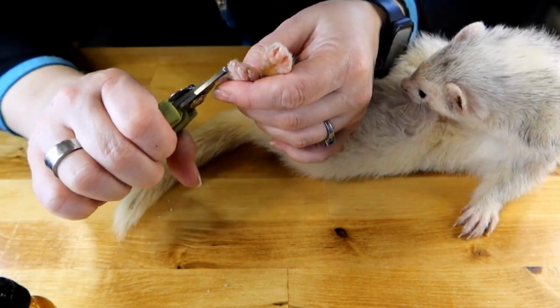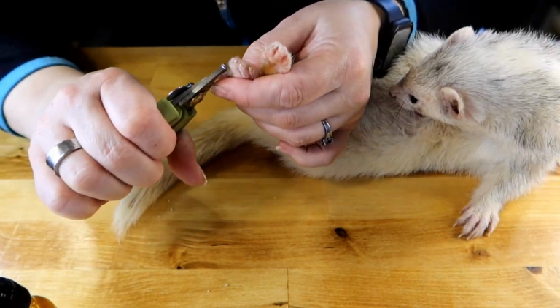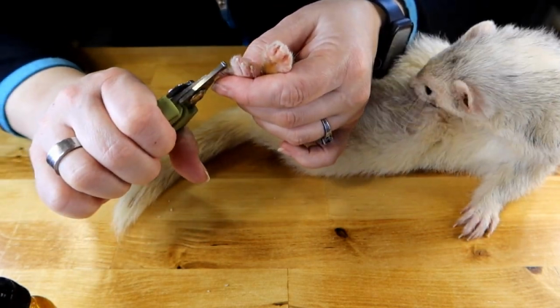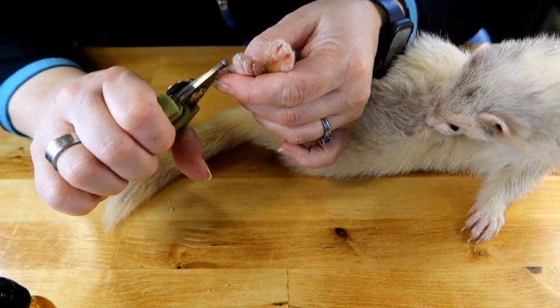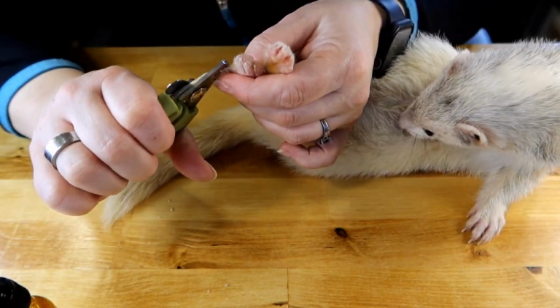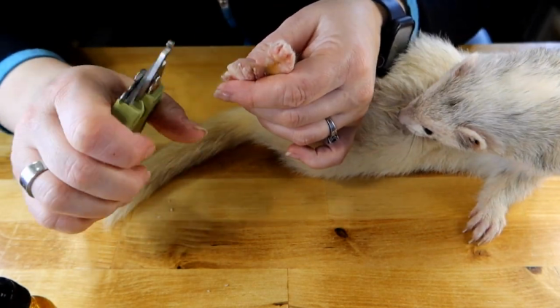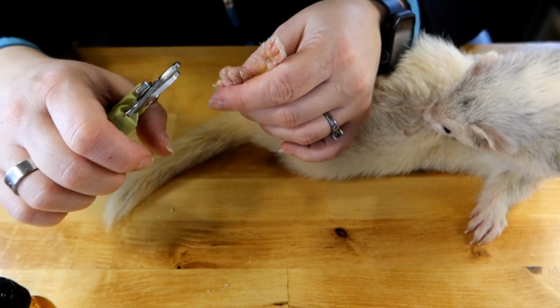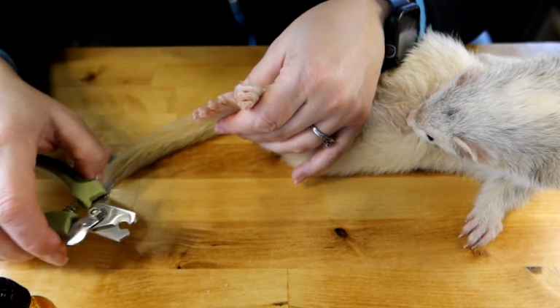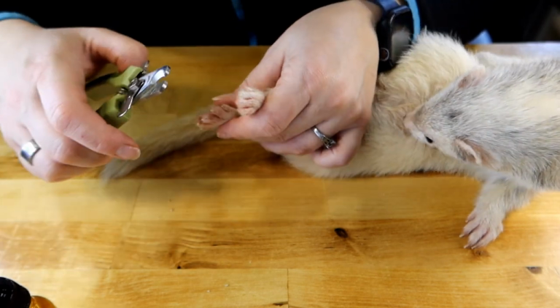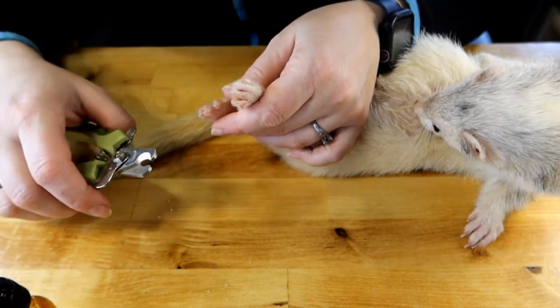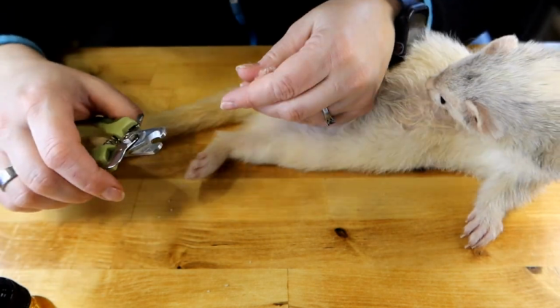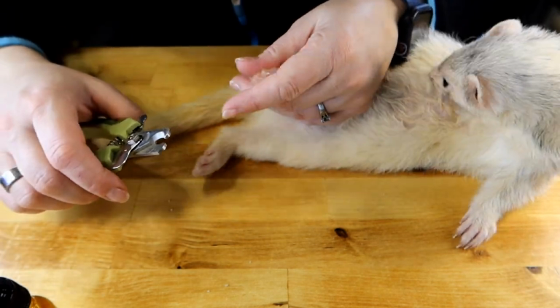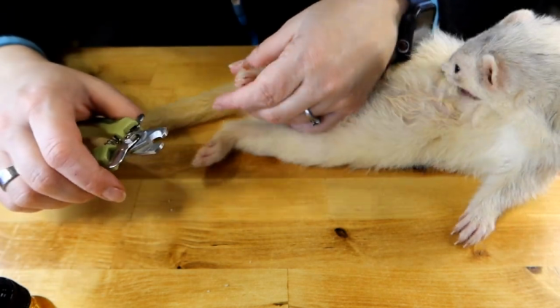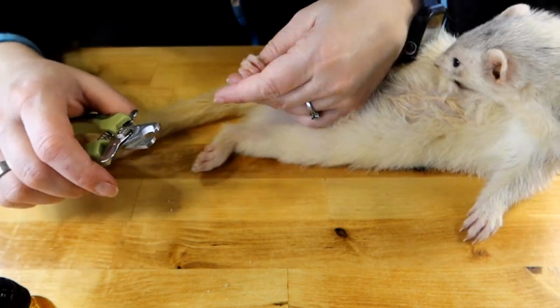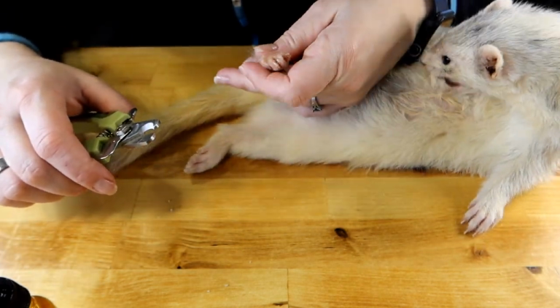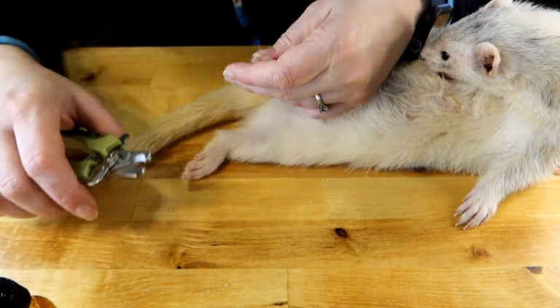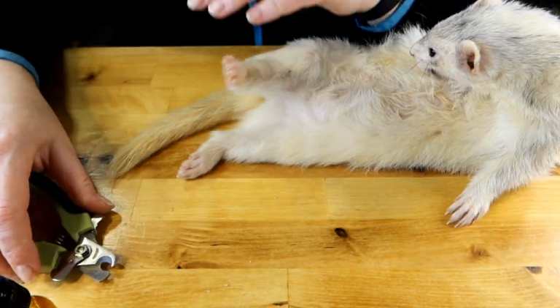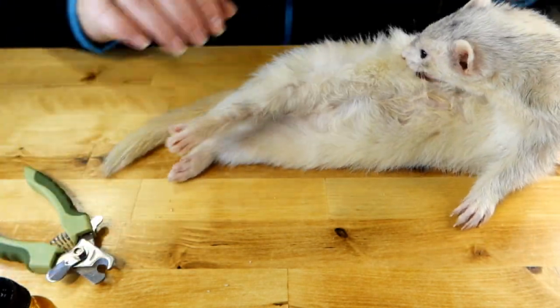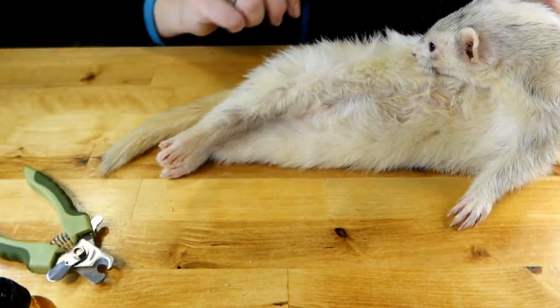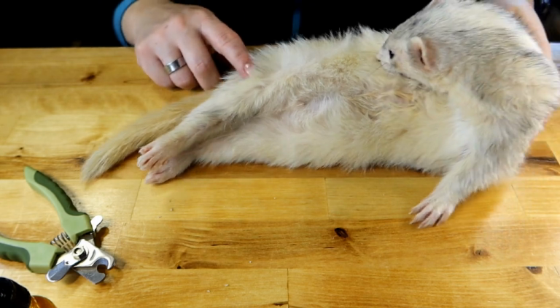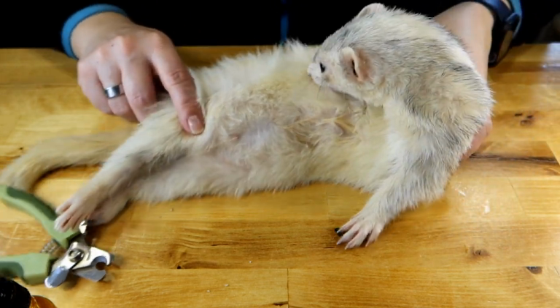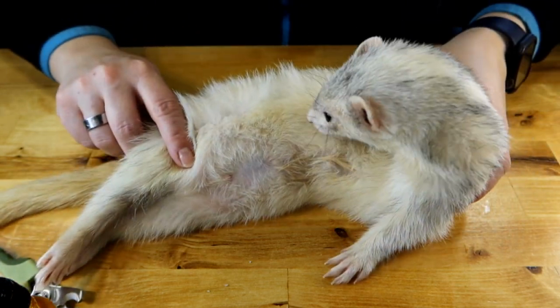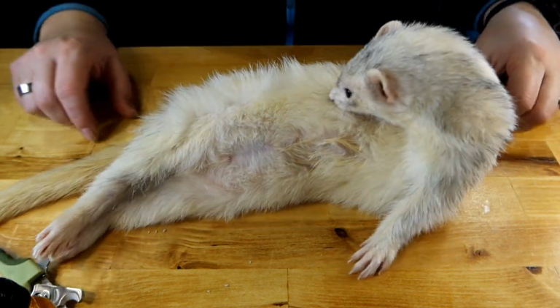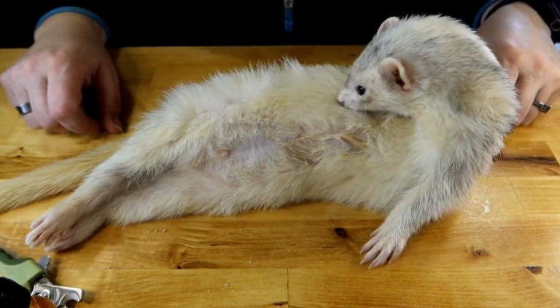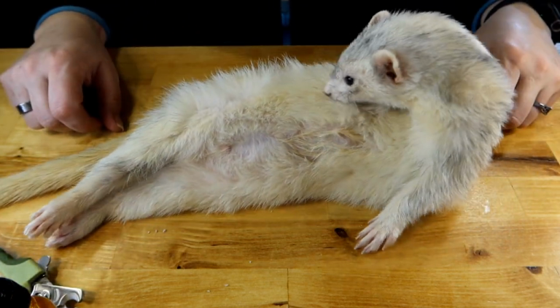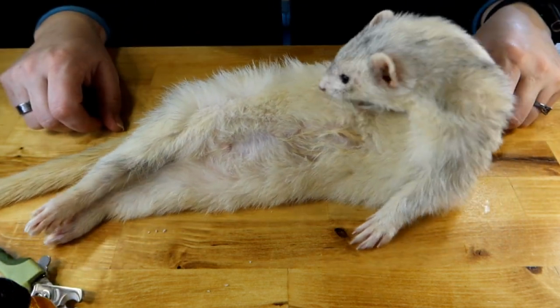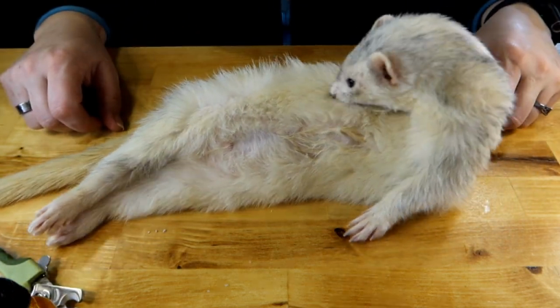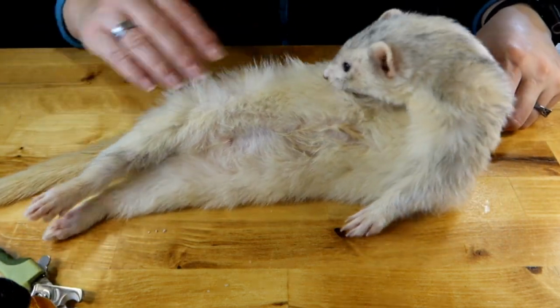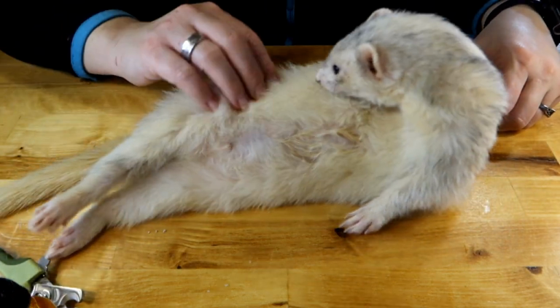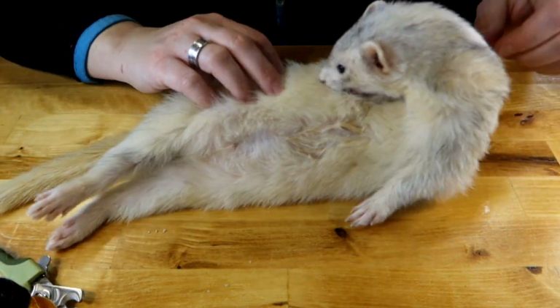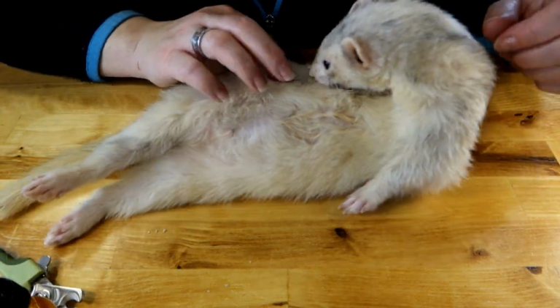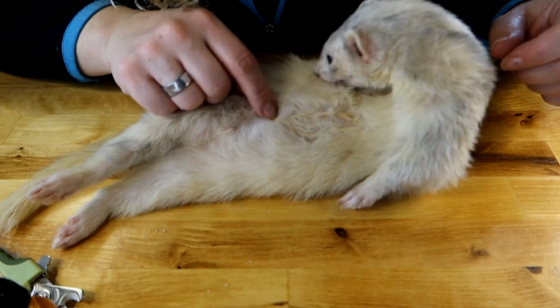Once a week I find is perfect so they don't get too long. Otherwise you risk them getting caught up on their hammocks and bedding, and if they get stuck it could be very, very bad. So once a week is always good.